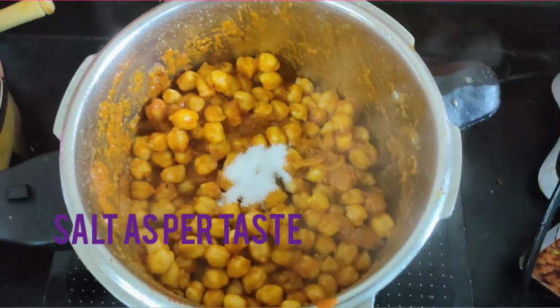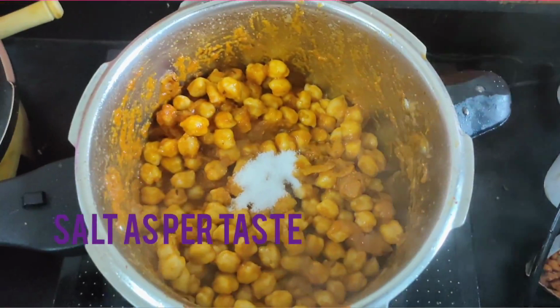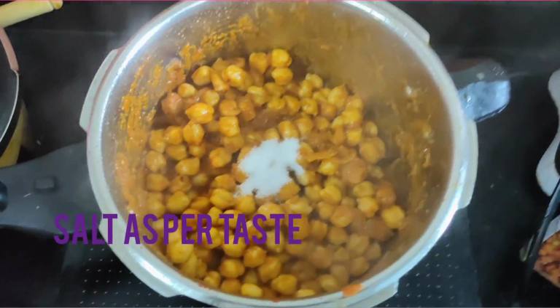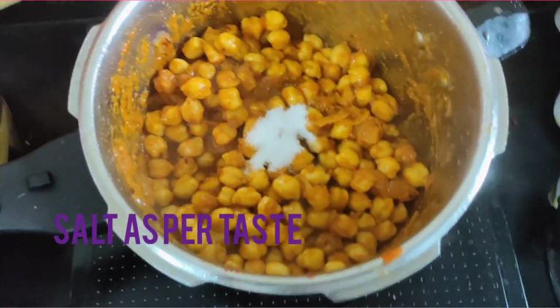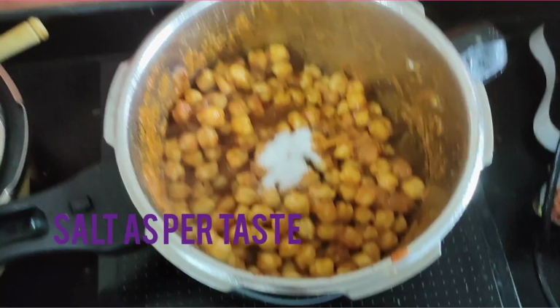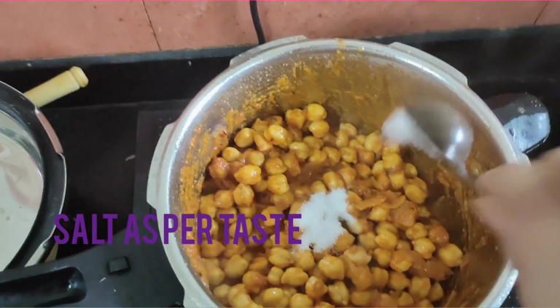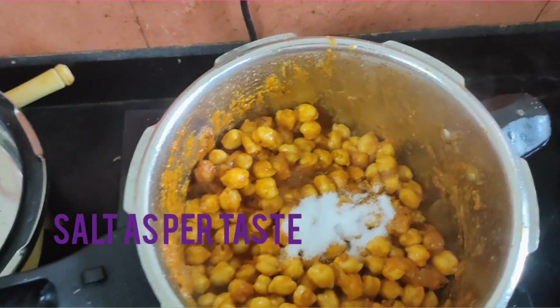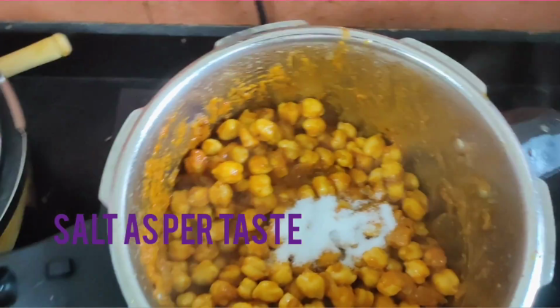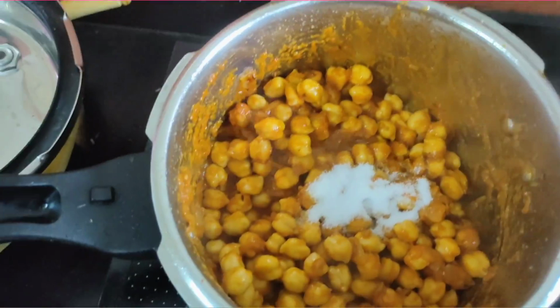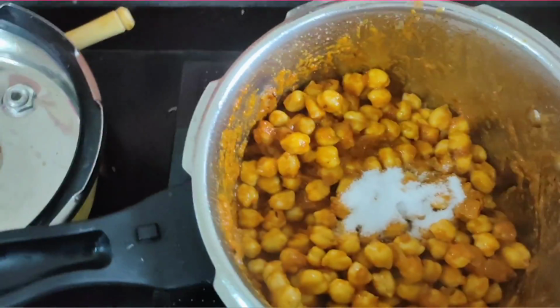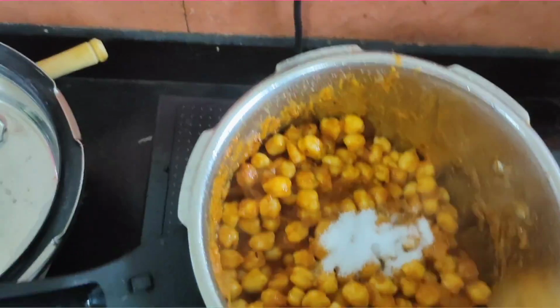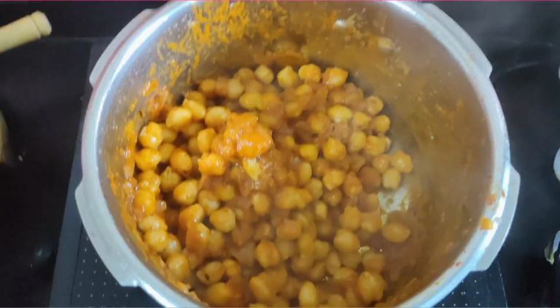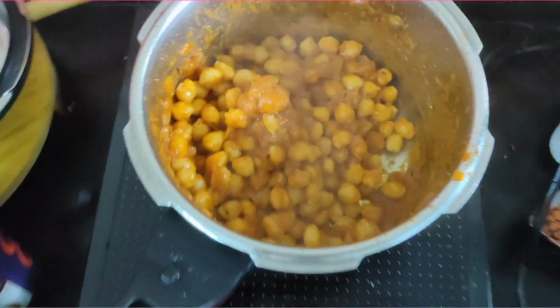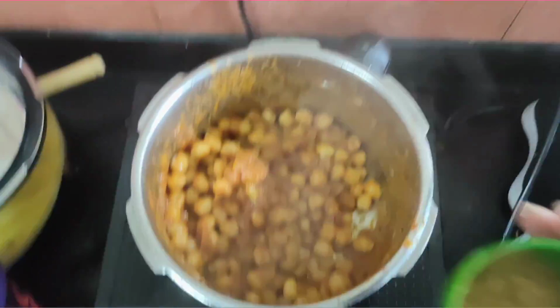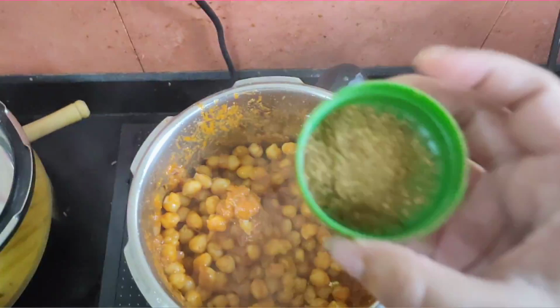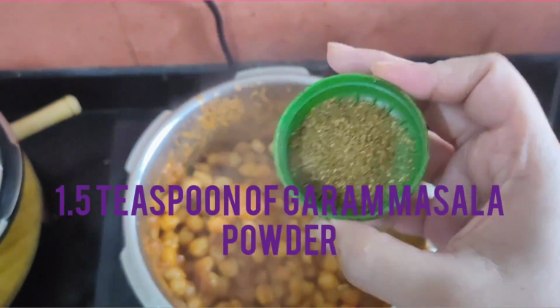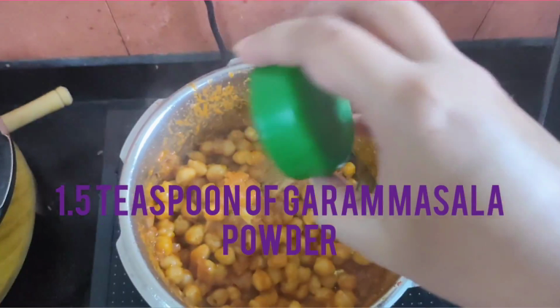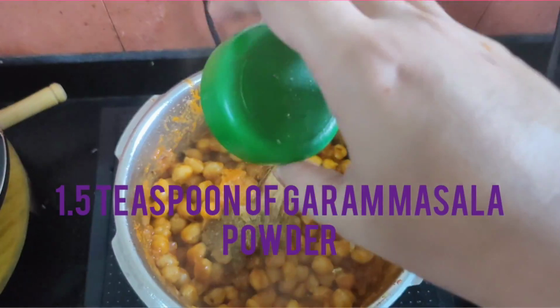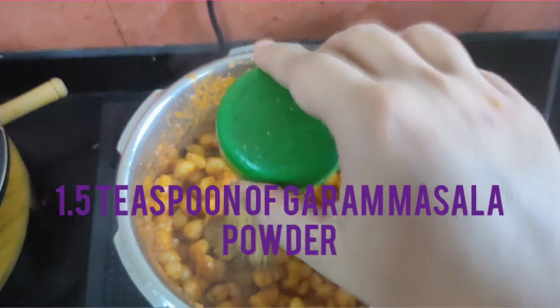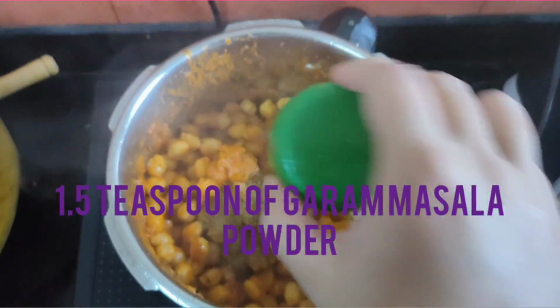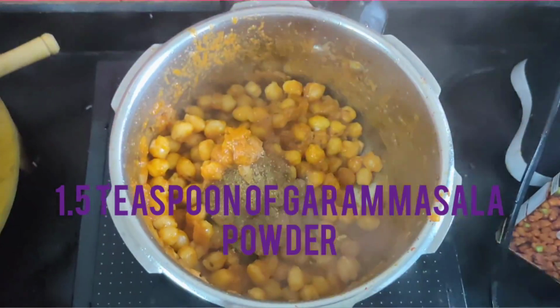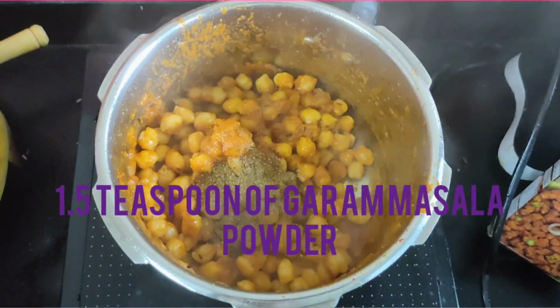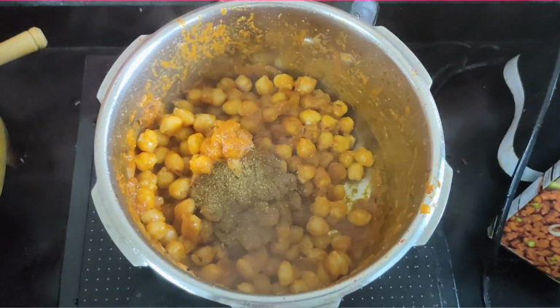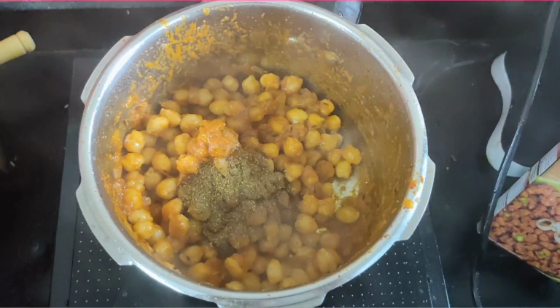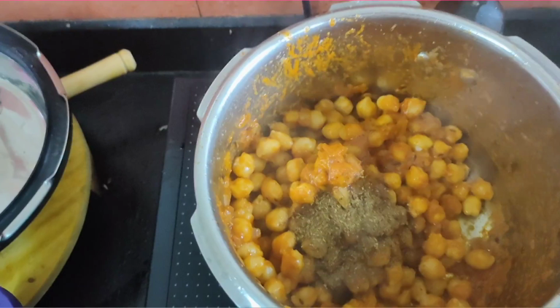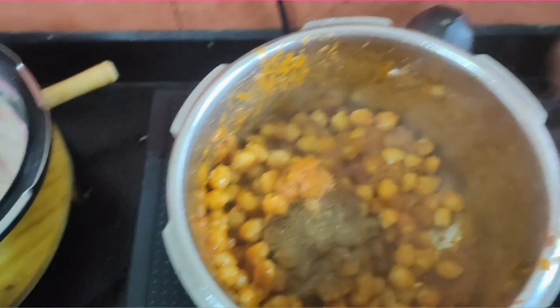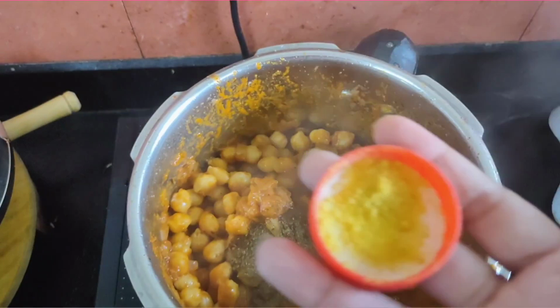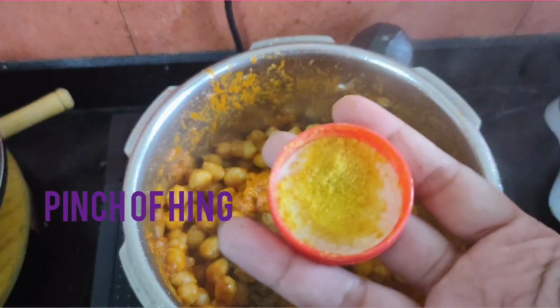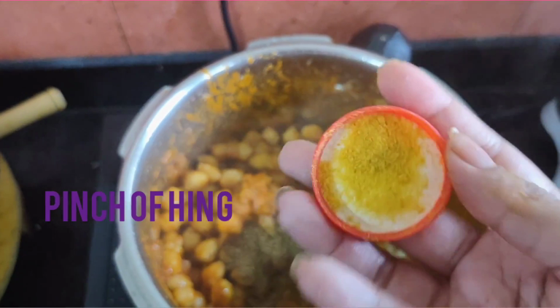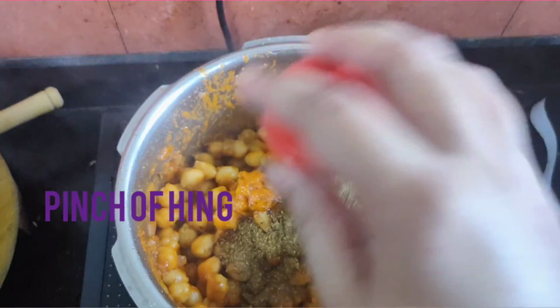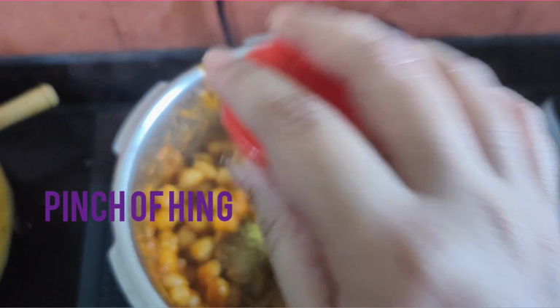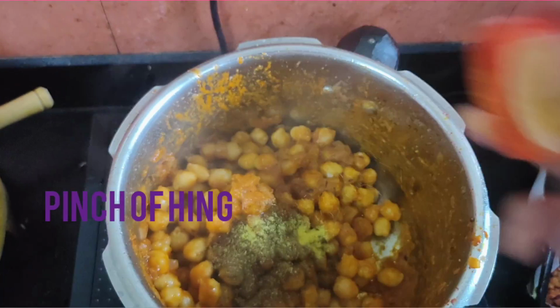We will add half teaspoon garam masala powder and a pinch of hing for that extra flavour.